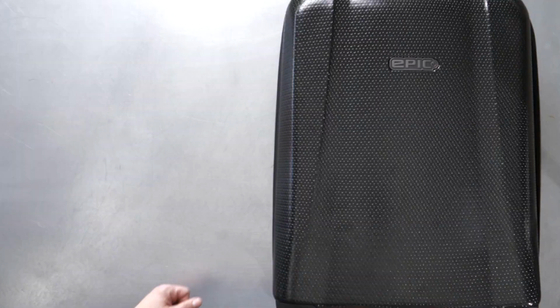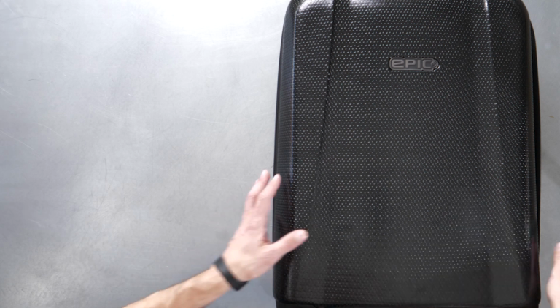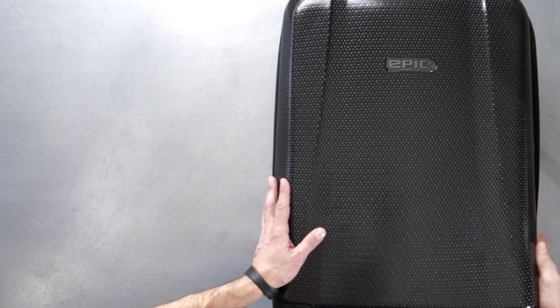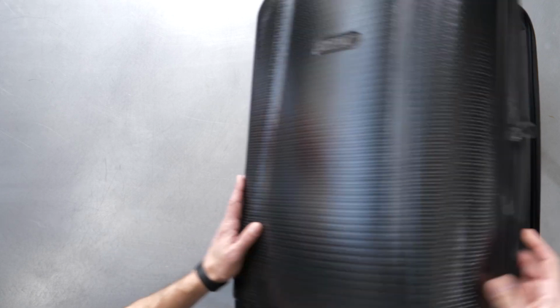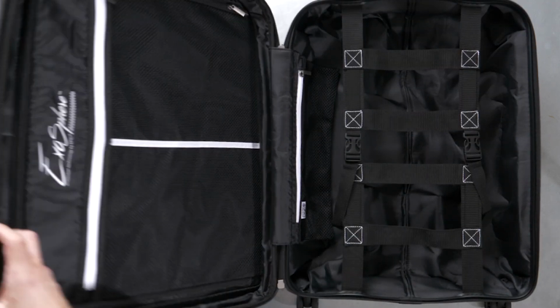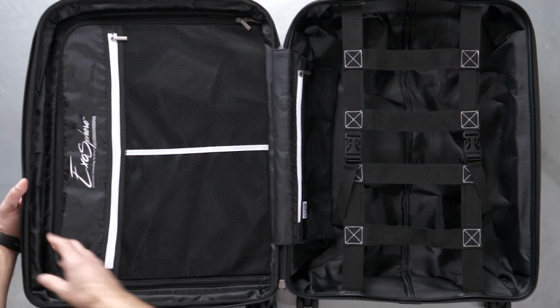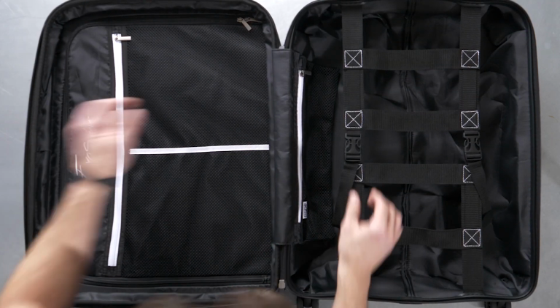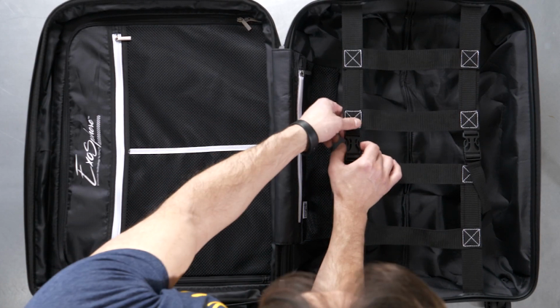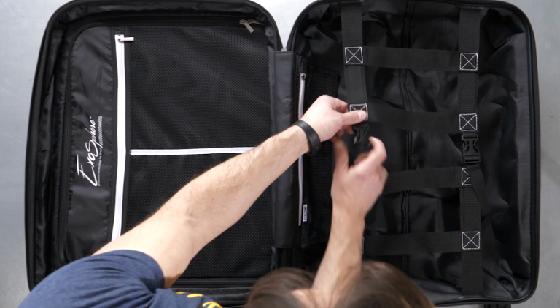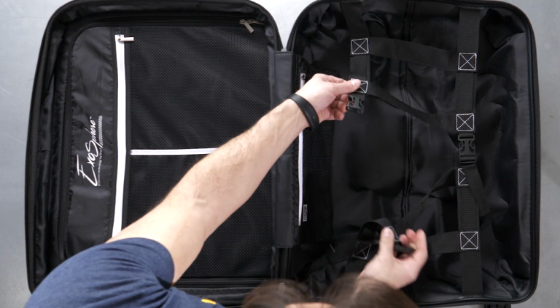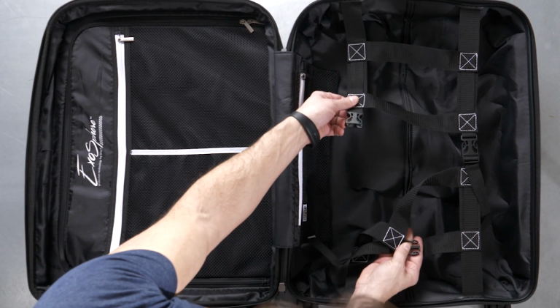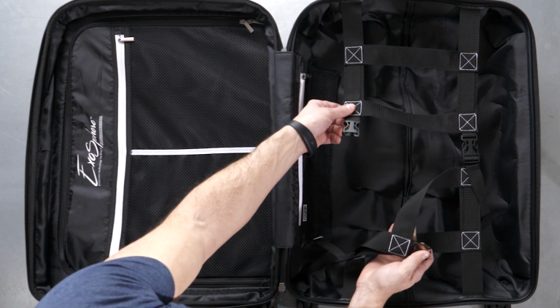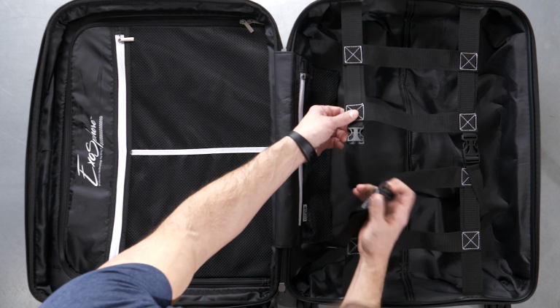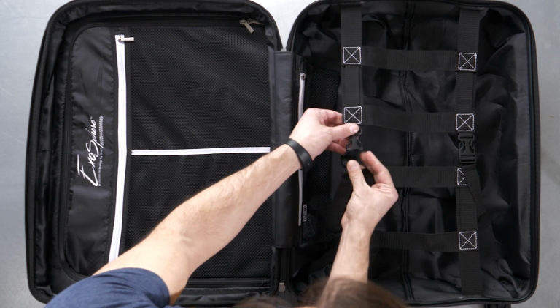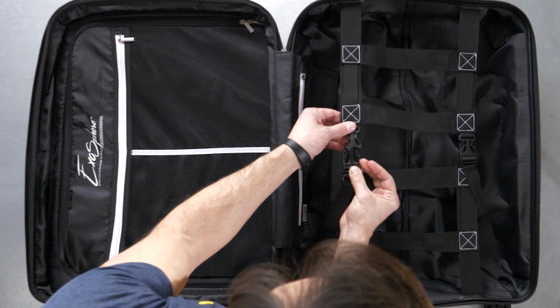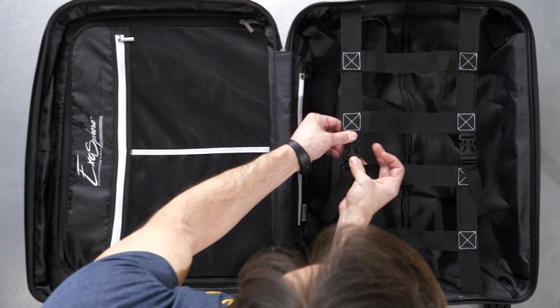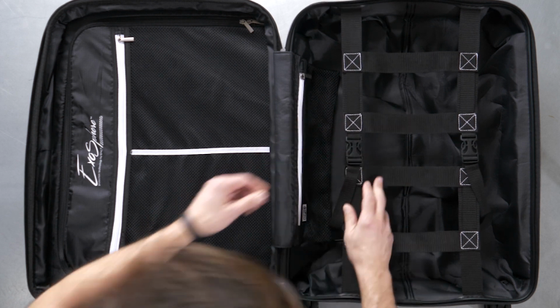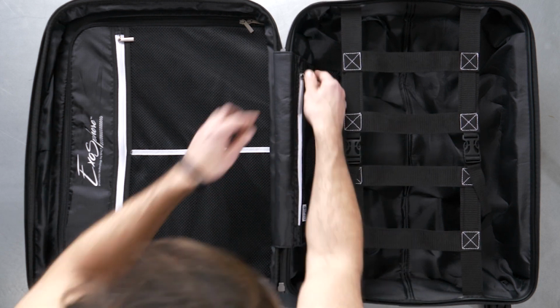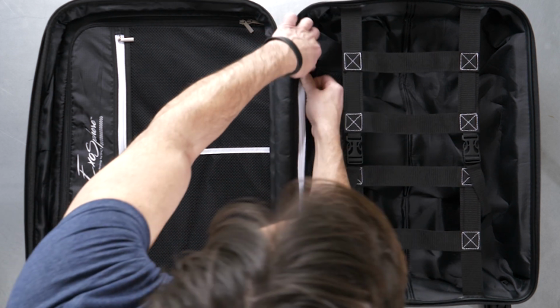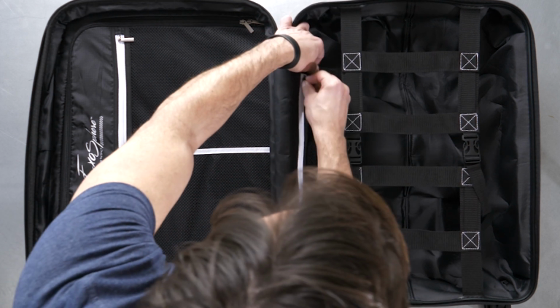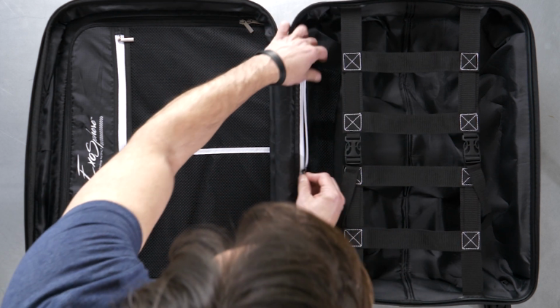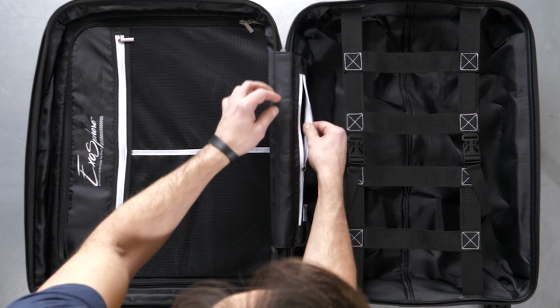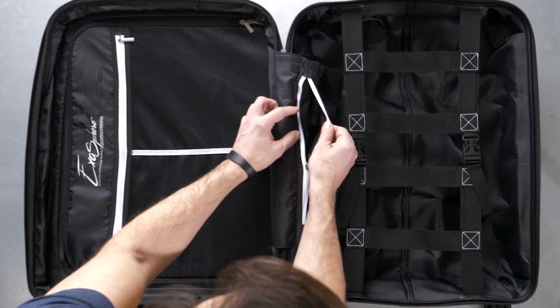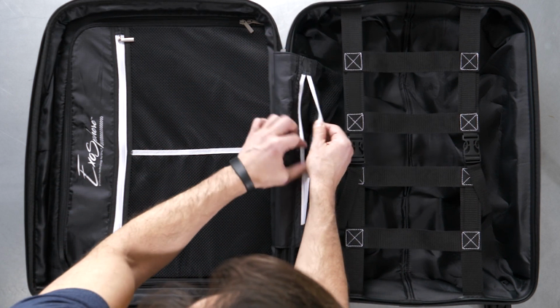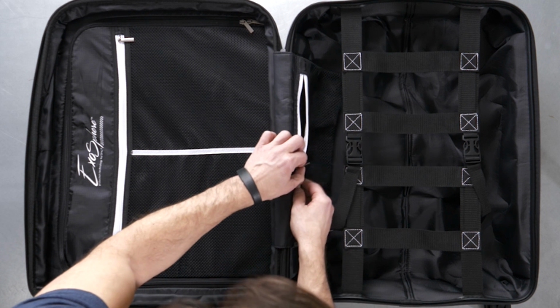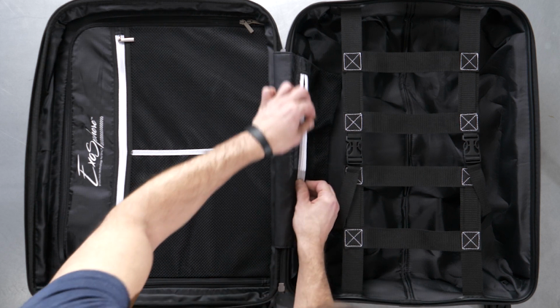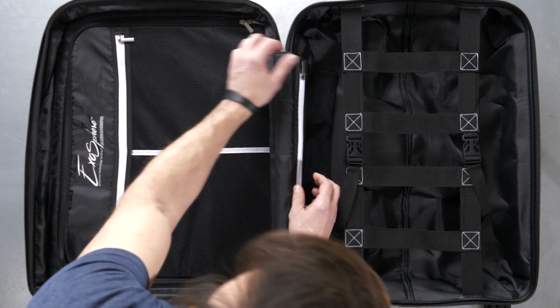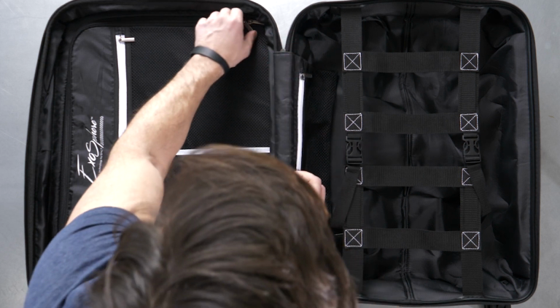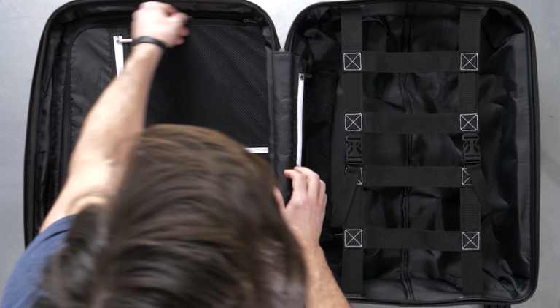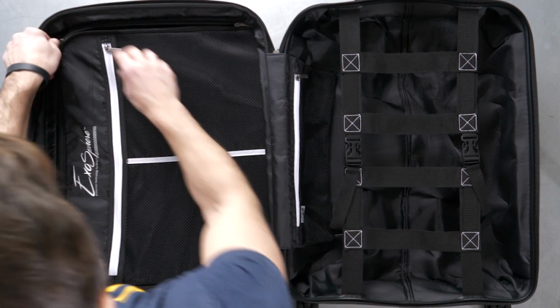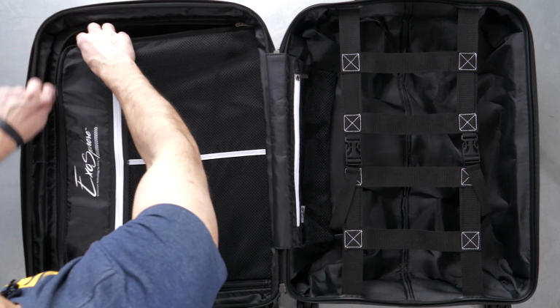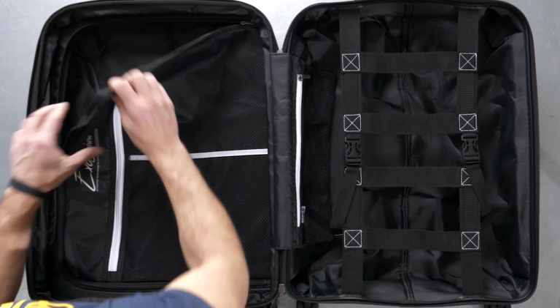This bag is also equipped with EPYC's special G-Force interior, a totally unique four-point packing strap system, integrated divider, and zip mesh pockets. All of this is done with extremely lightweight performance materials and pockets.